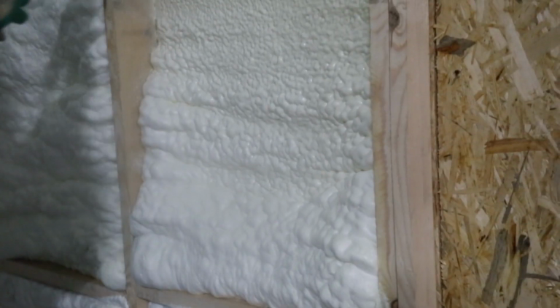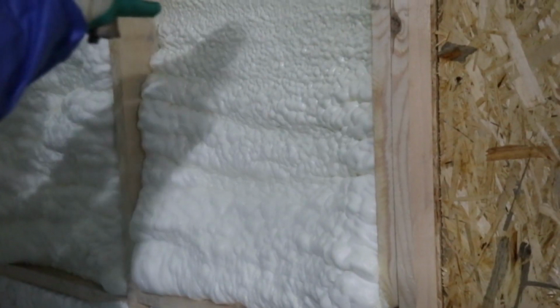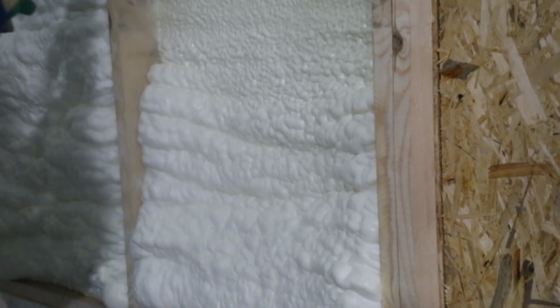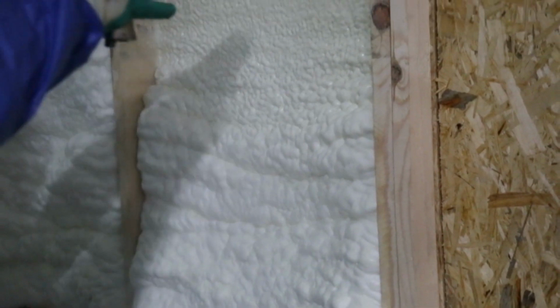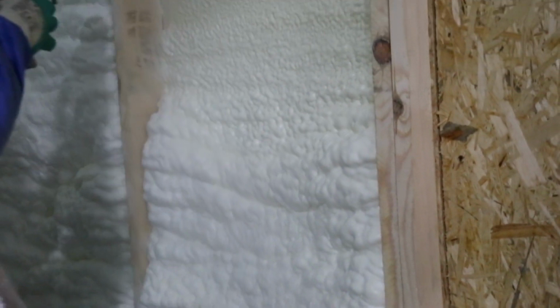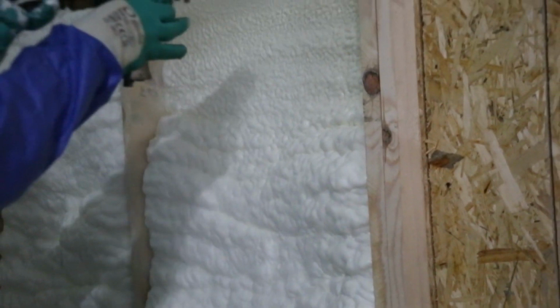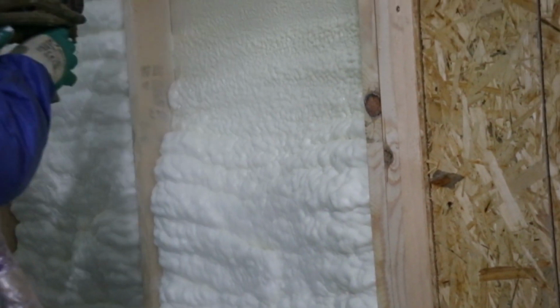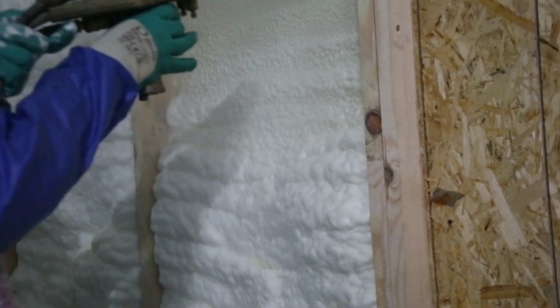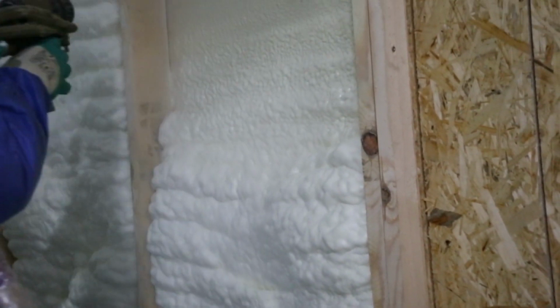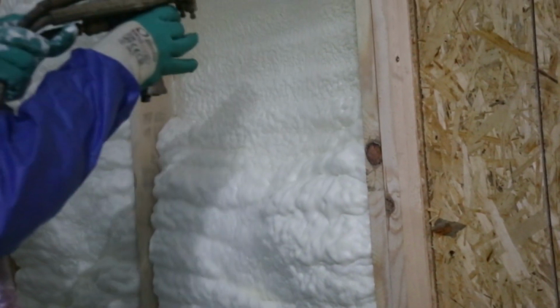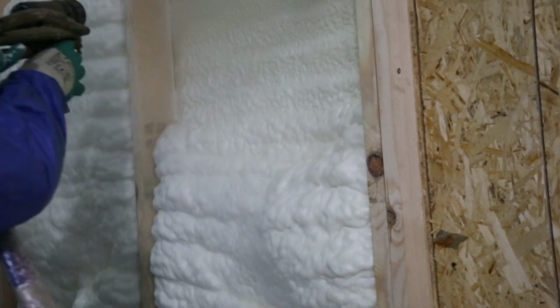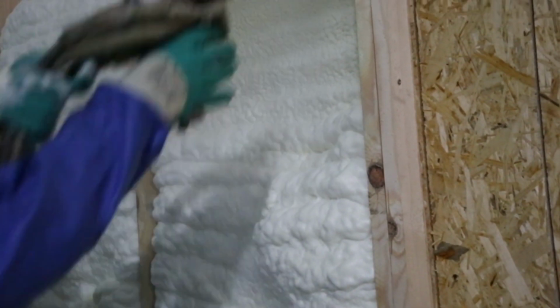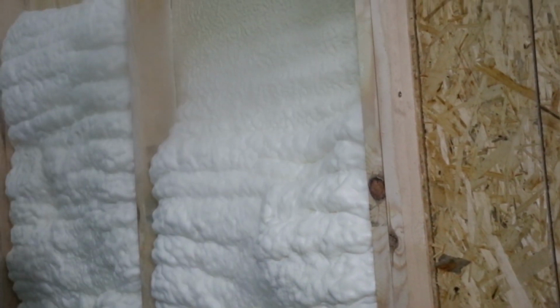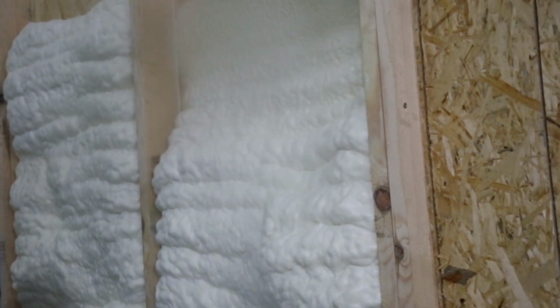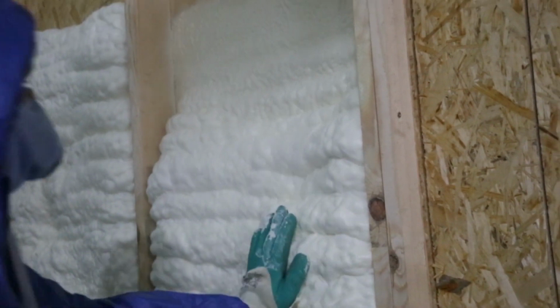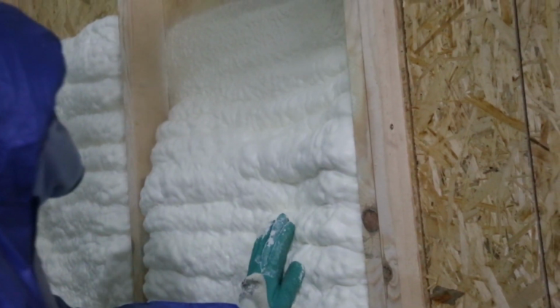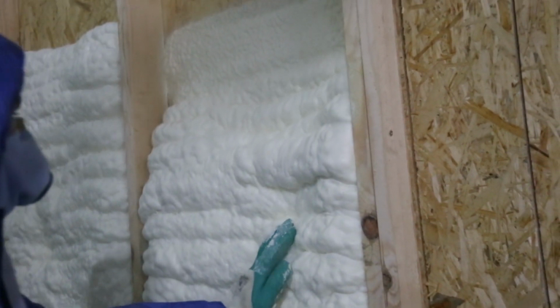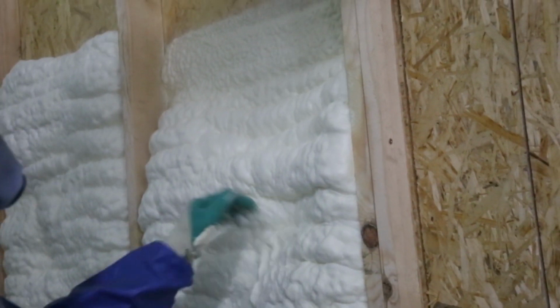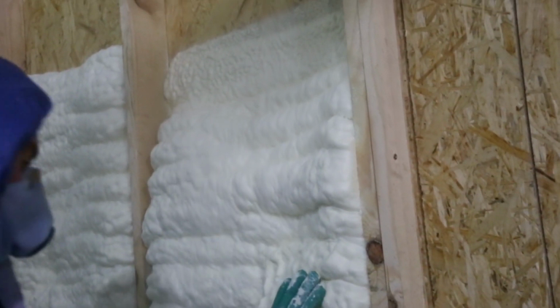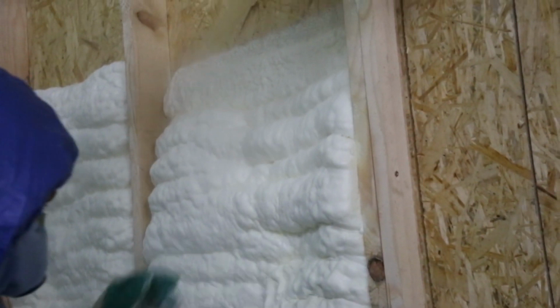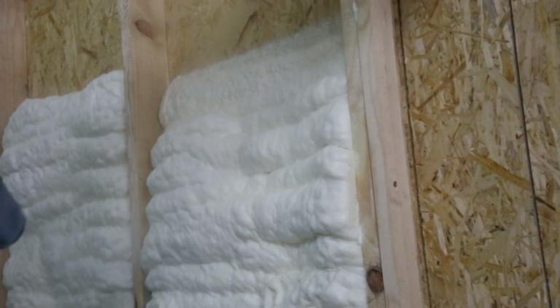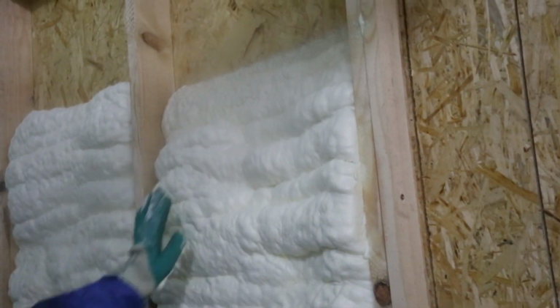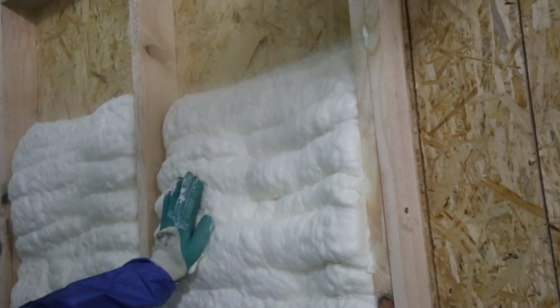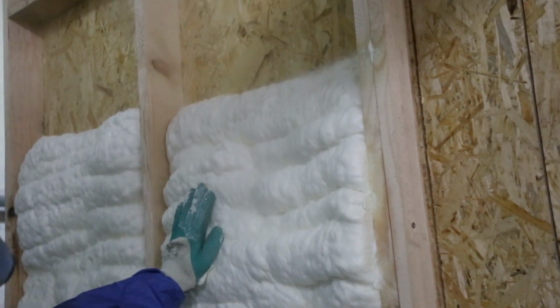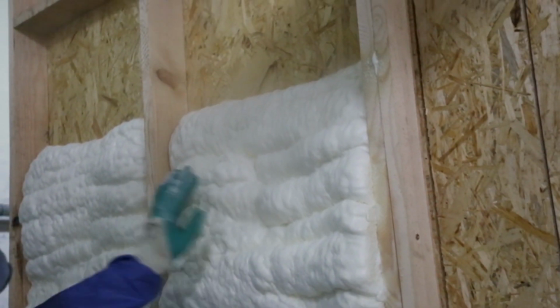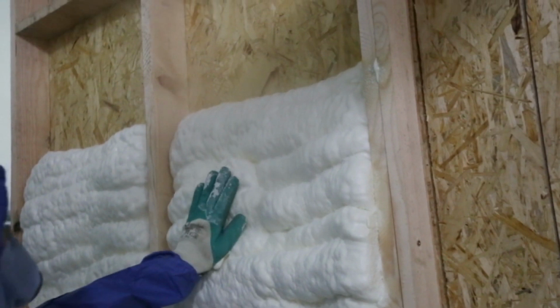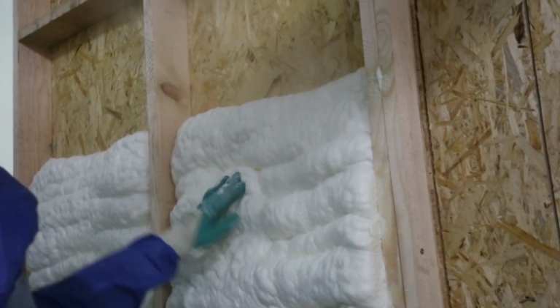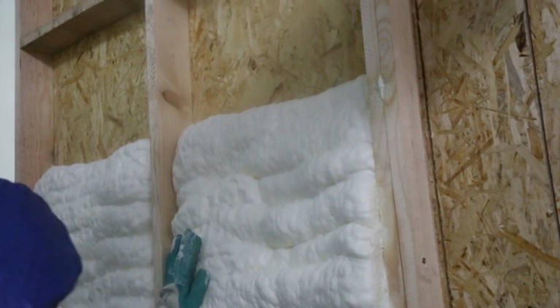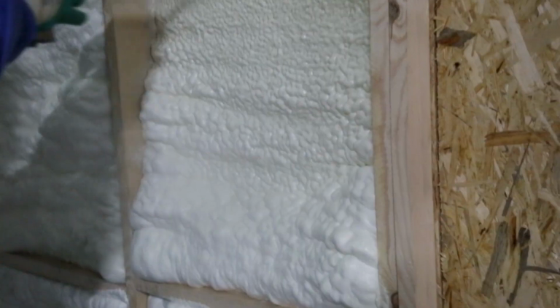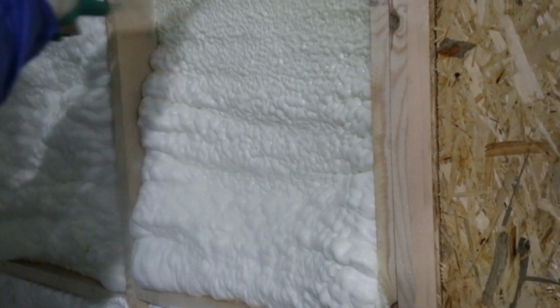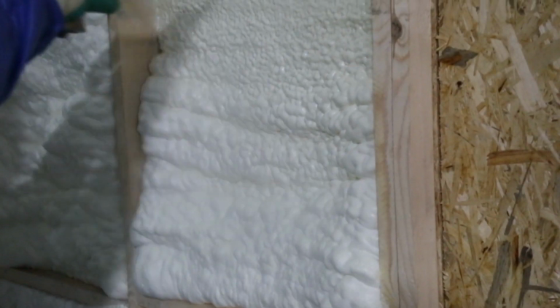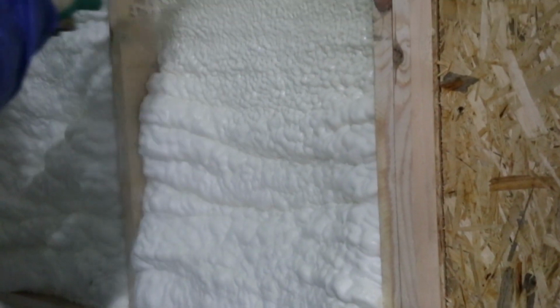Welcome to our guide on finding the best spray foam insulation services in Toronto. In this video, we'll start by explaining the advantages of spray foam insulation for your home. Understanding its benefits is the first step in making an informed choice.